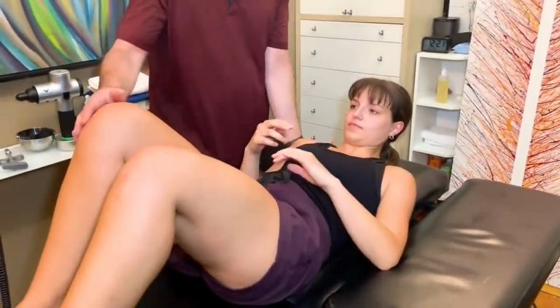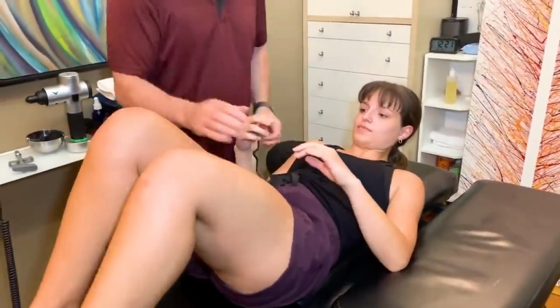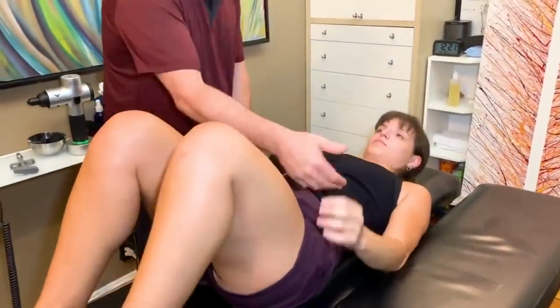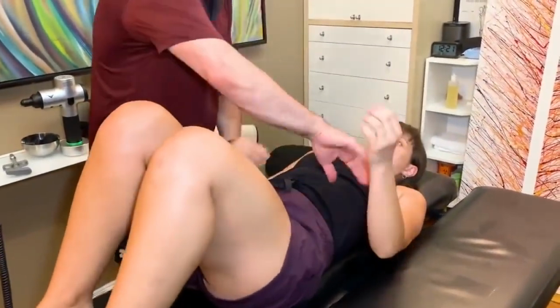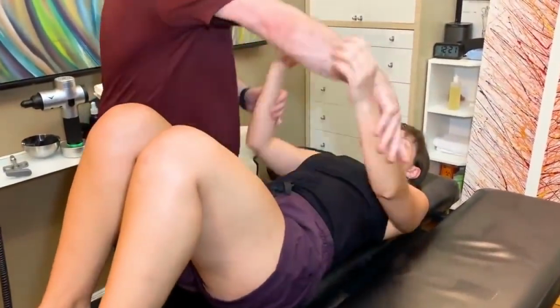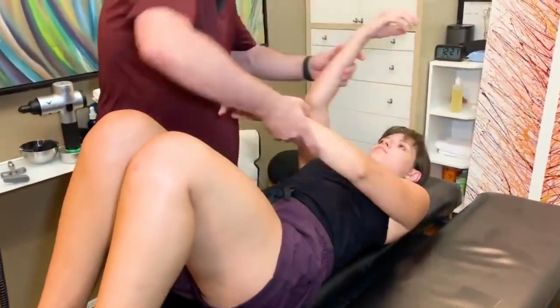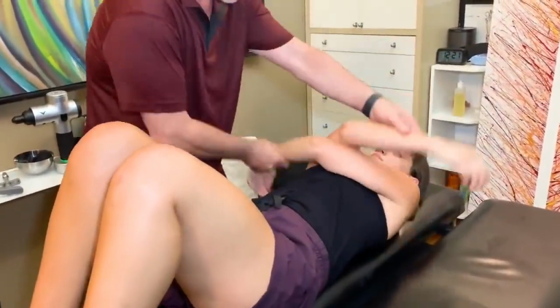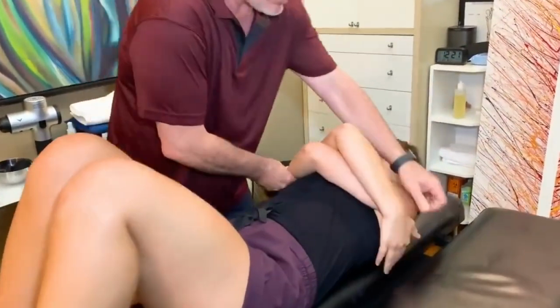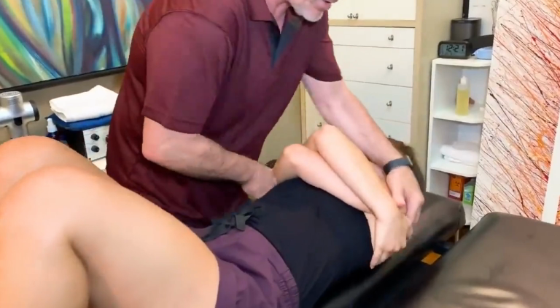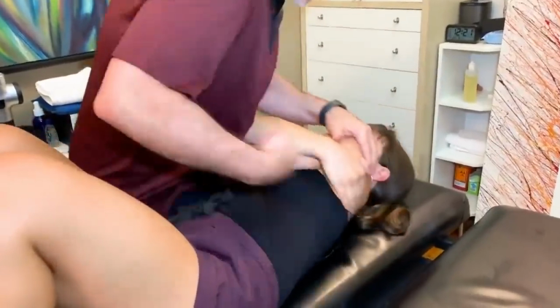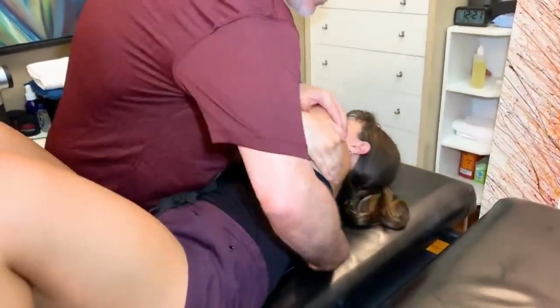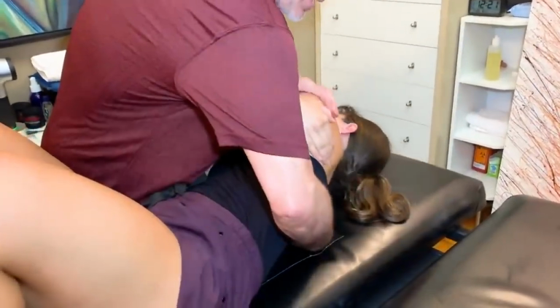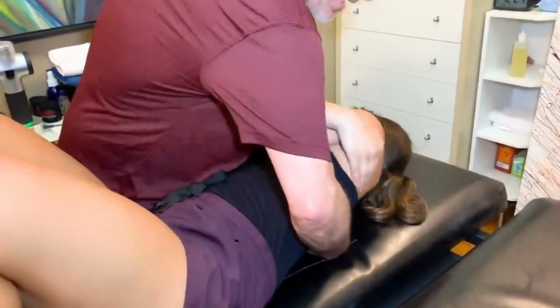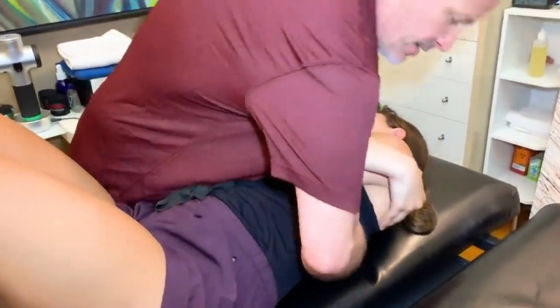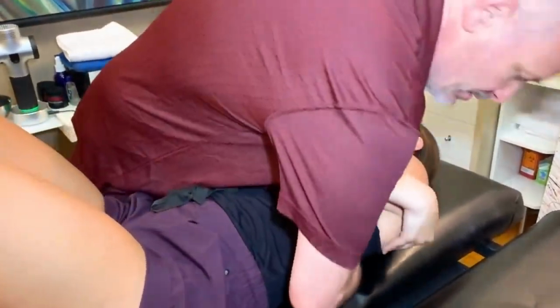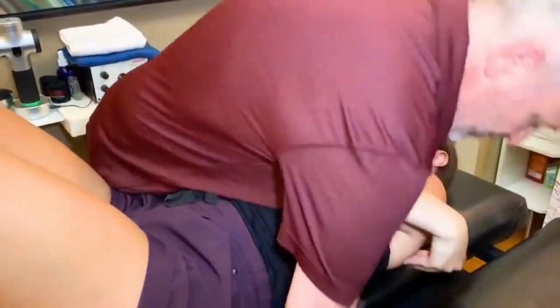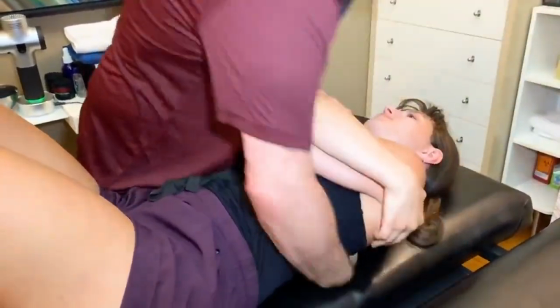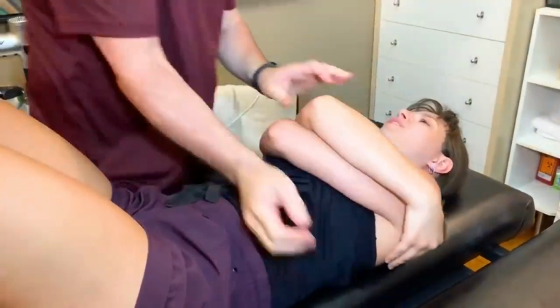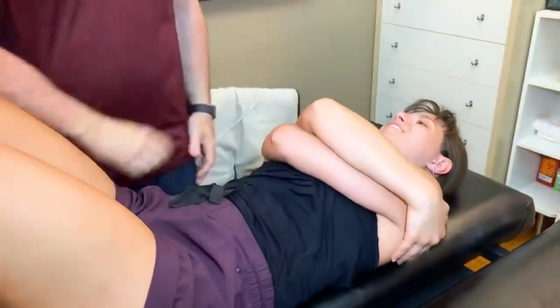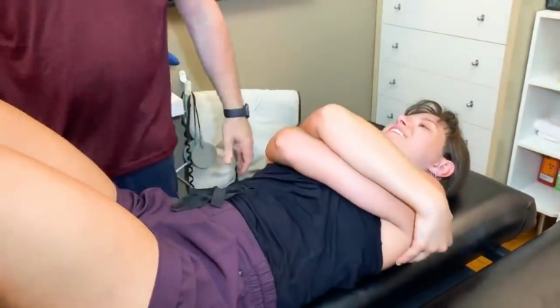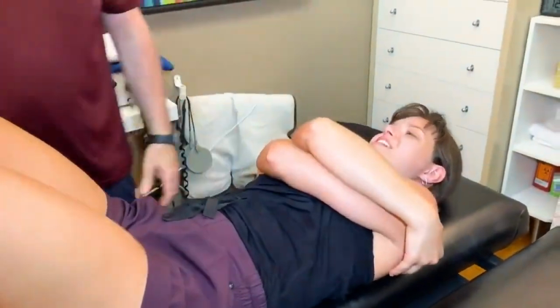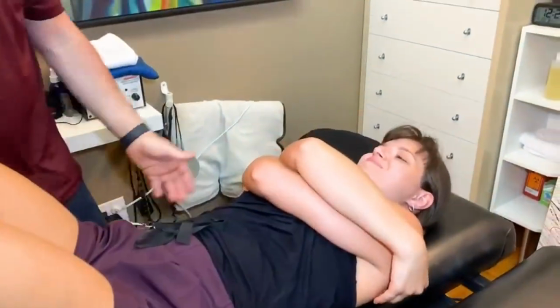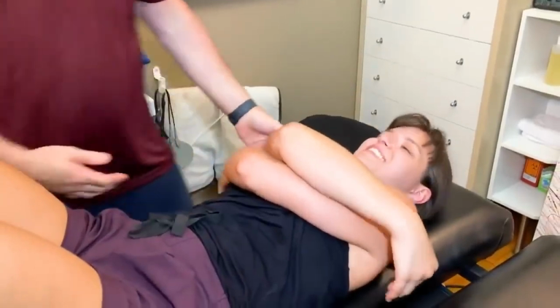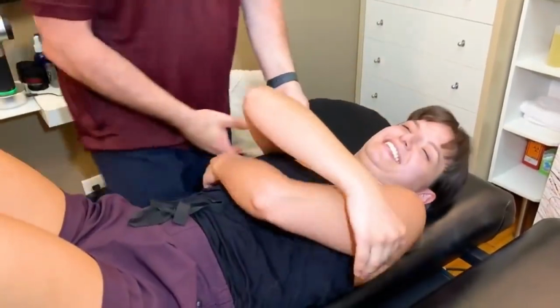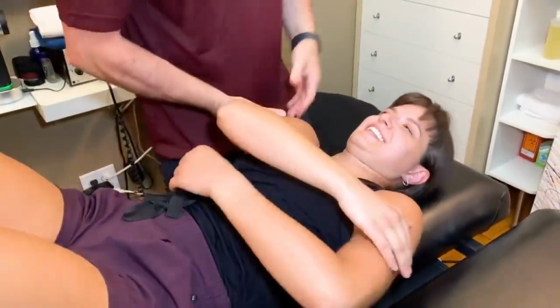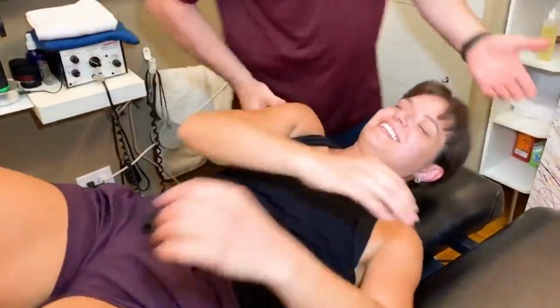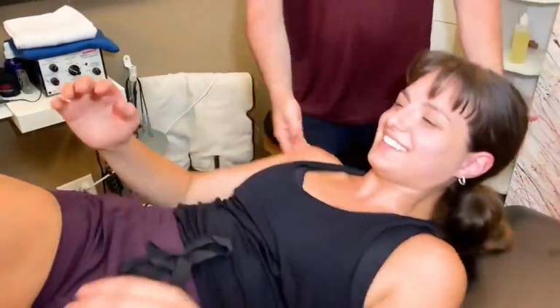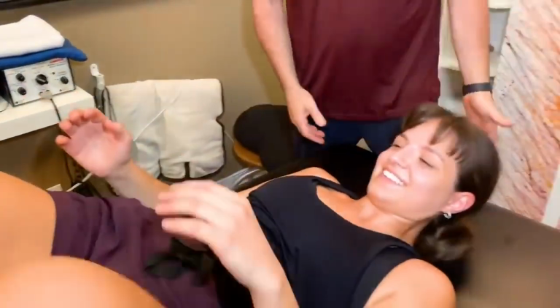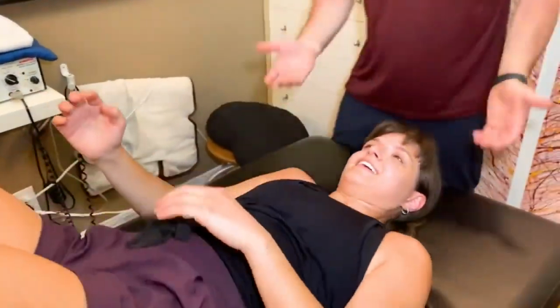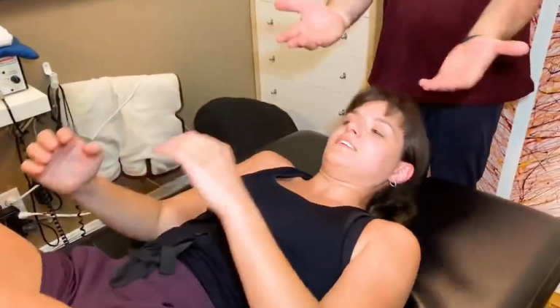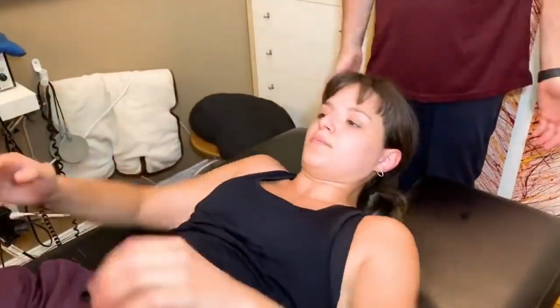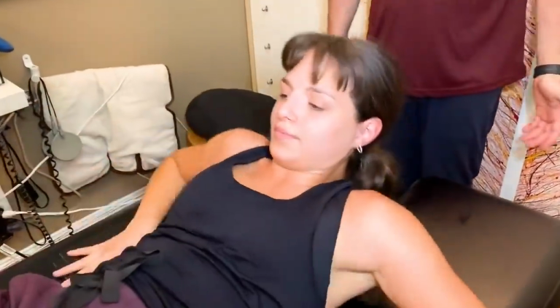Keep your knees bent, let me crisscross your arms and I'm just going to go back into that right side again. There you go. So now go to the center of the table and scoot back towards me a little bit.